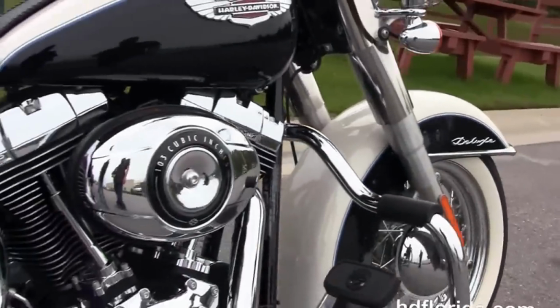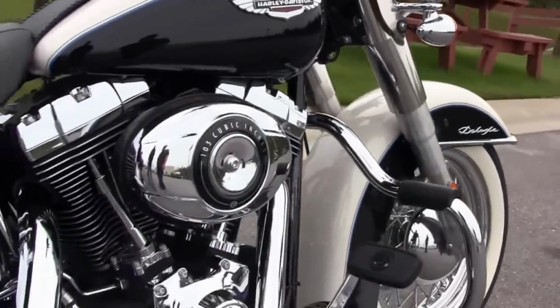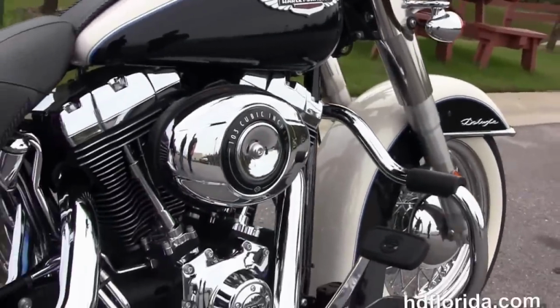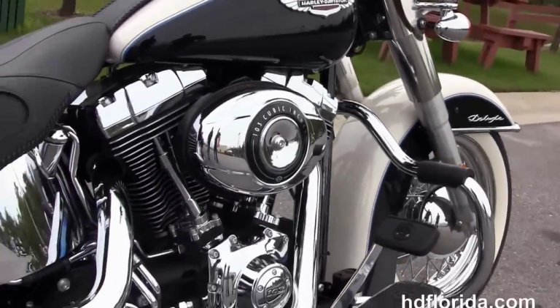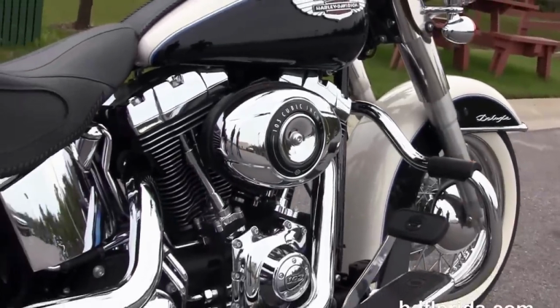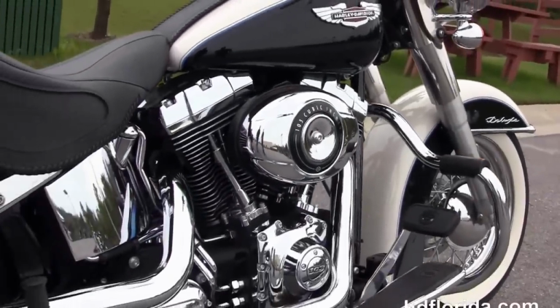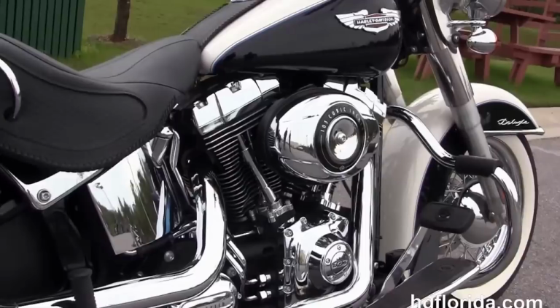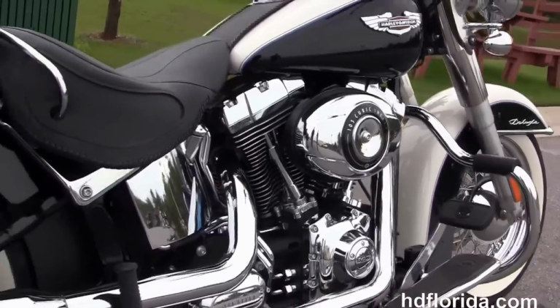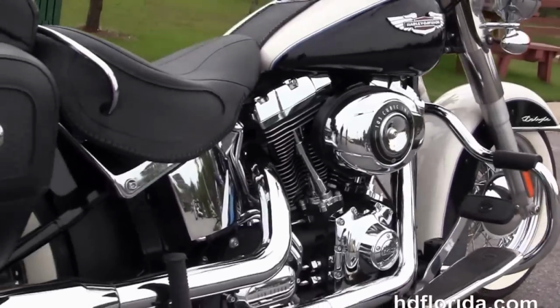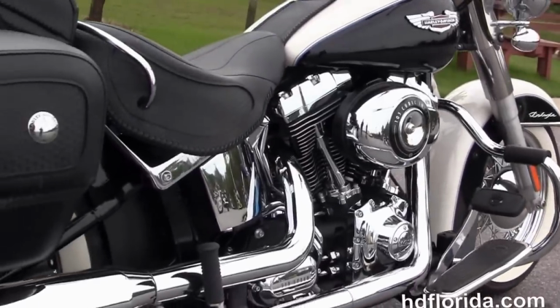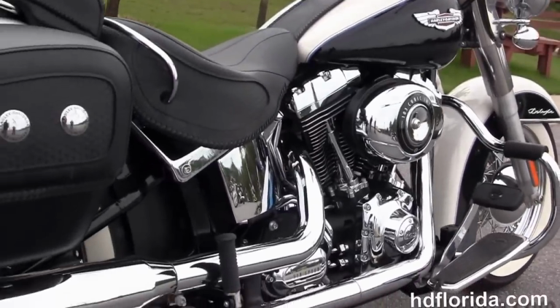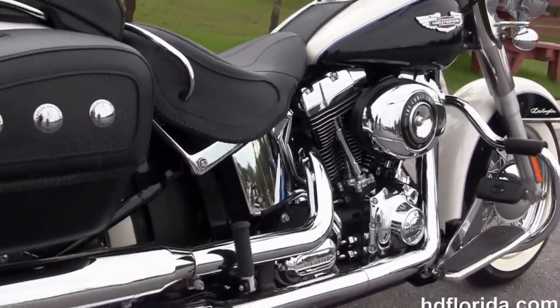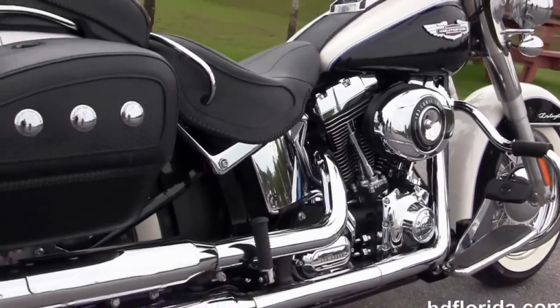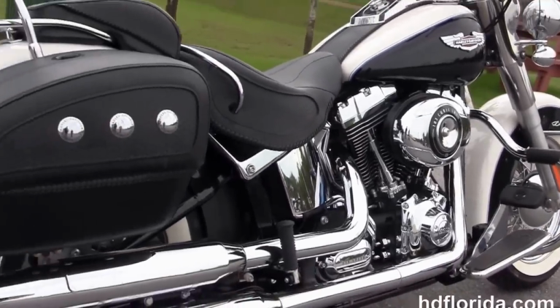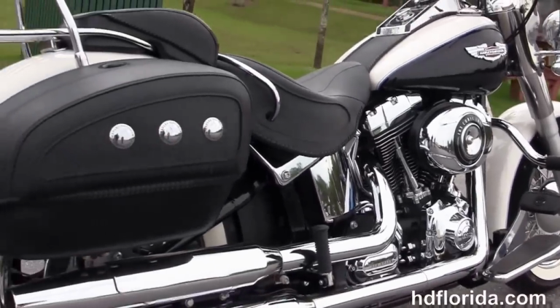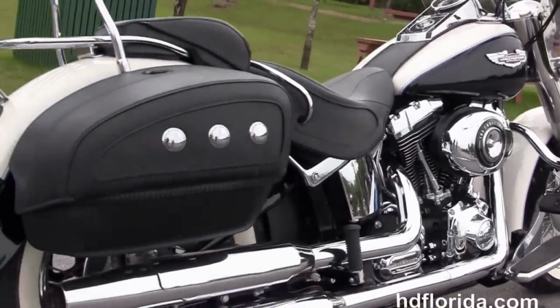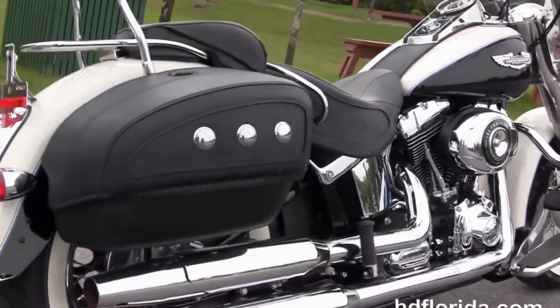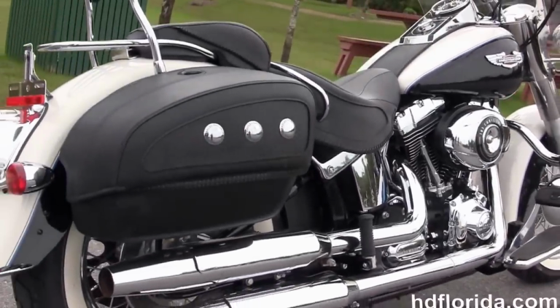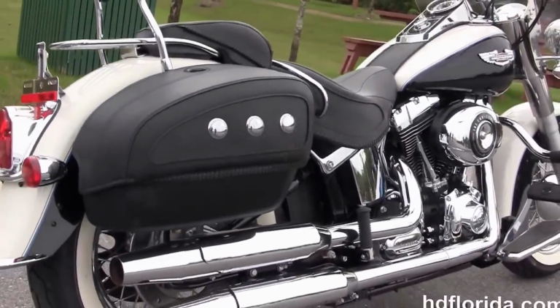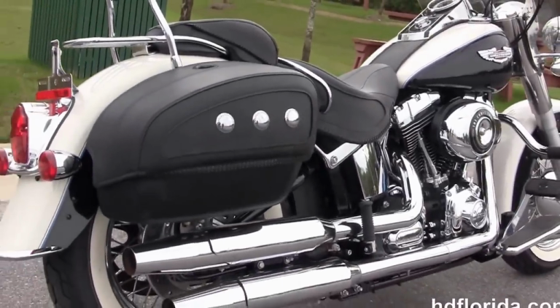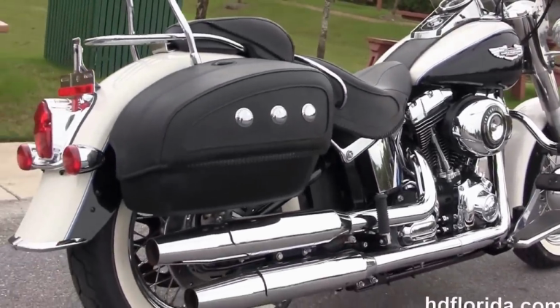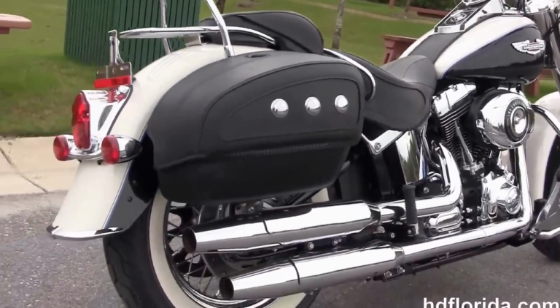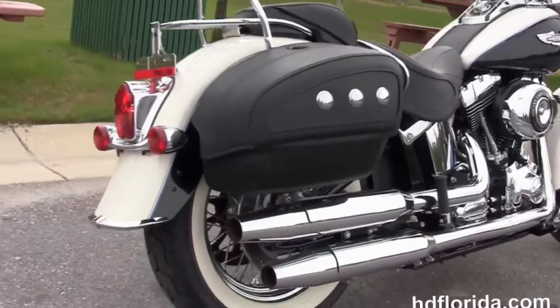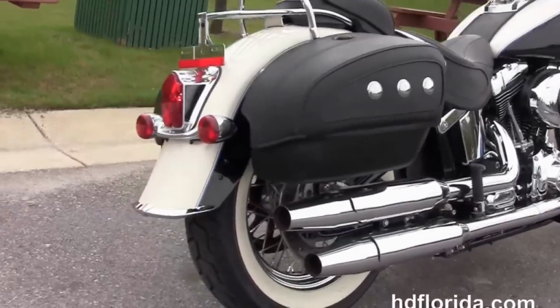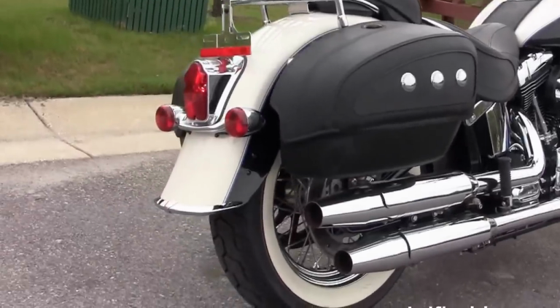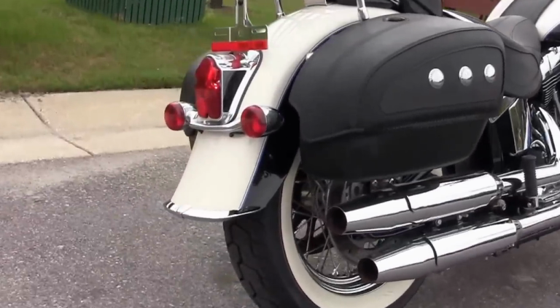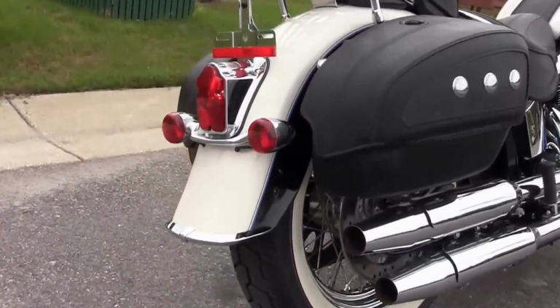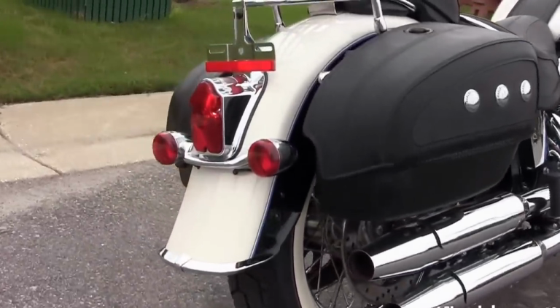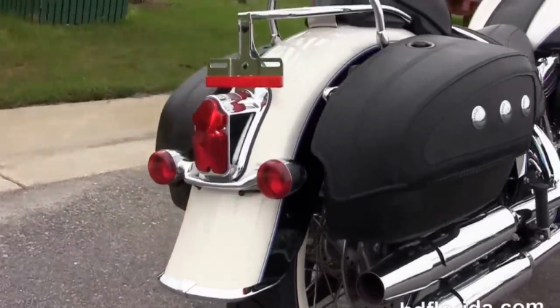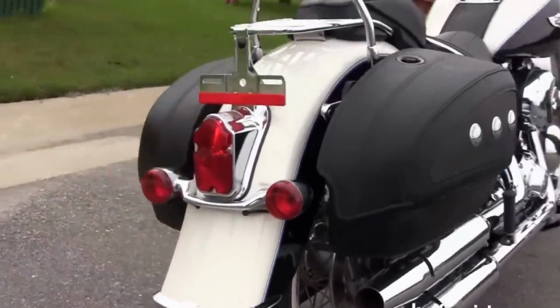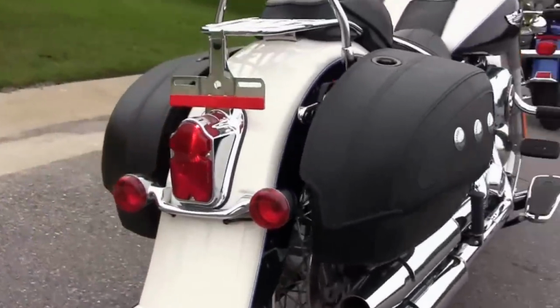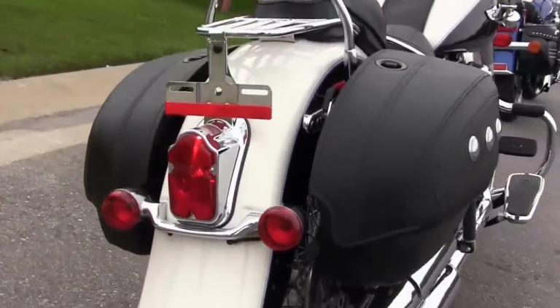It has the custom full-size rider floorboards, the counterbalanced 103 cubic inch Twin Cam engine with six-speed transmission, and the chrome staggered exhaust. Out back we've got the additional hard locking leather saddlebags.